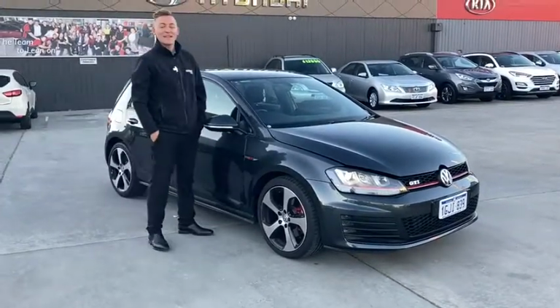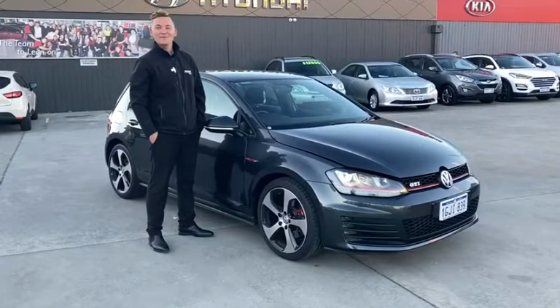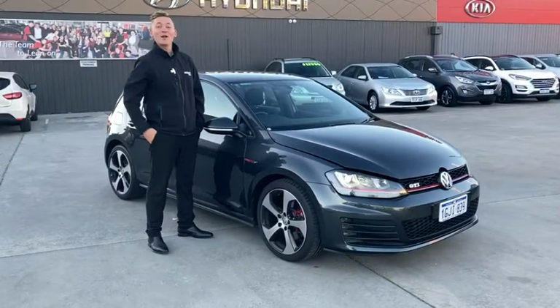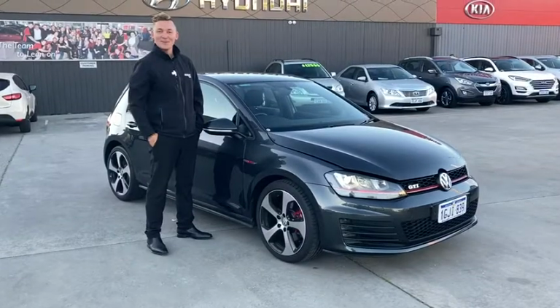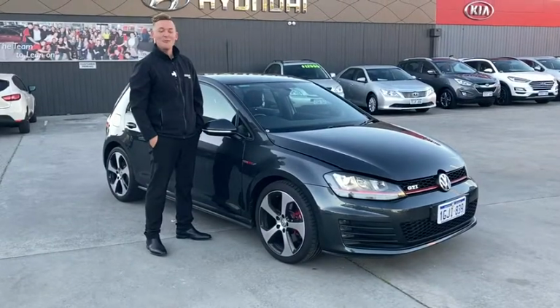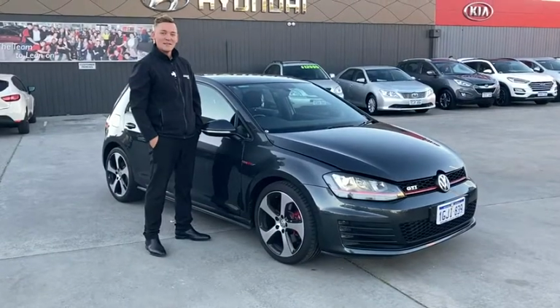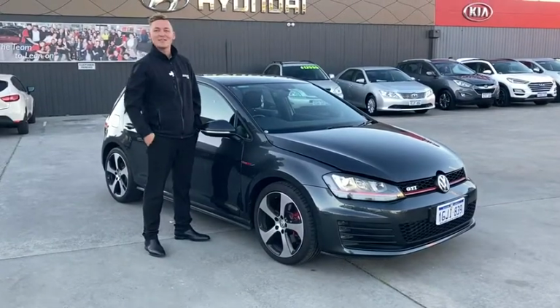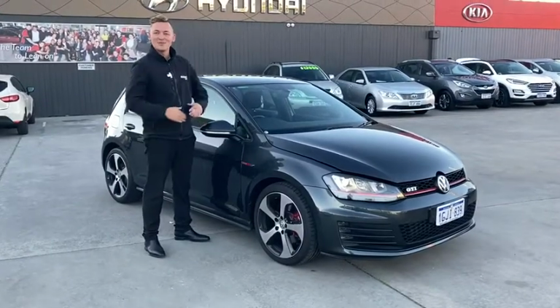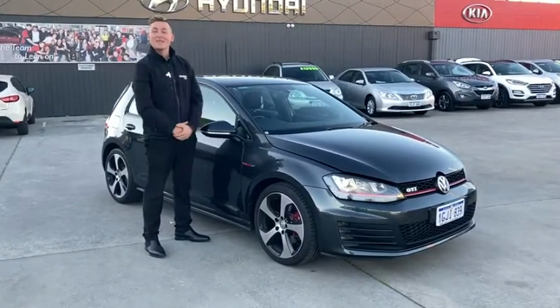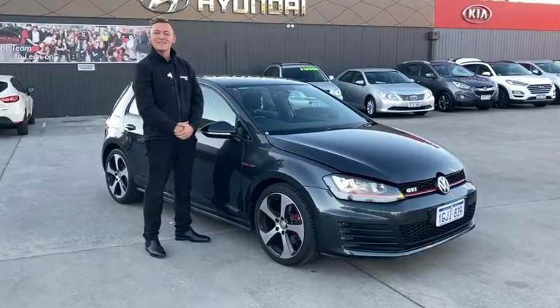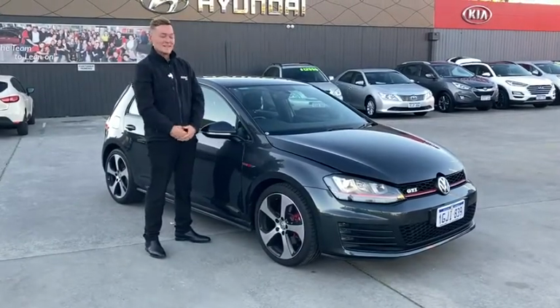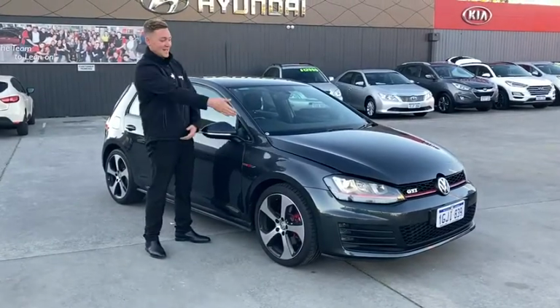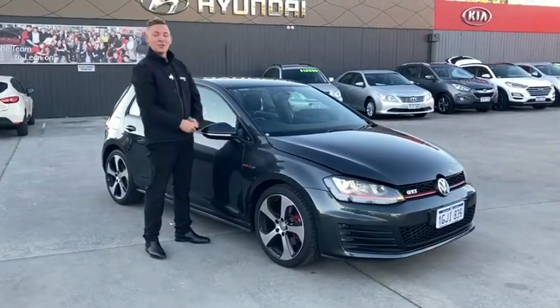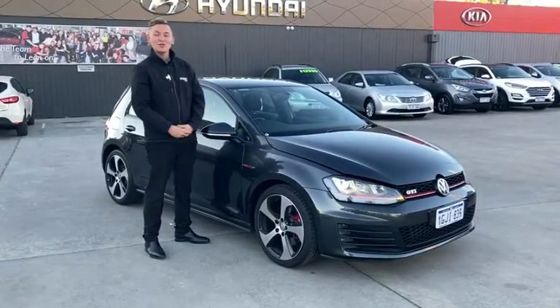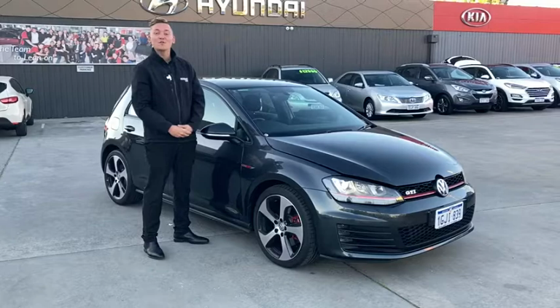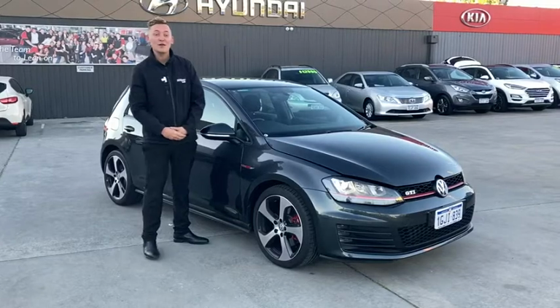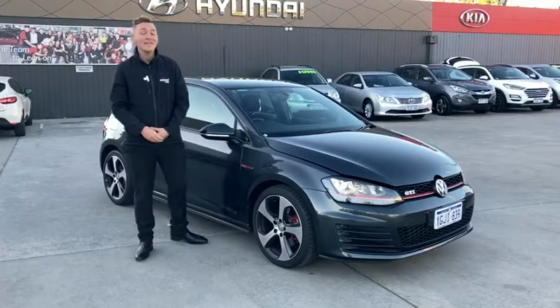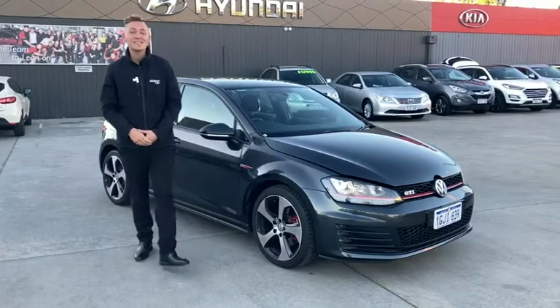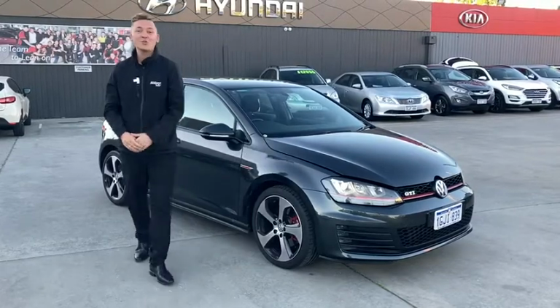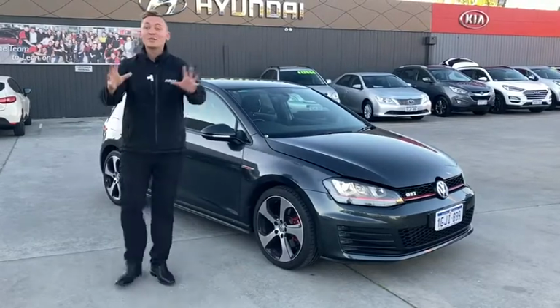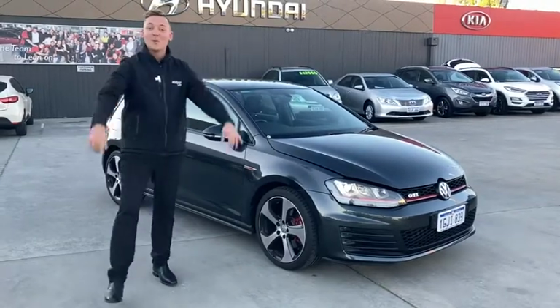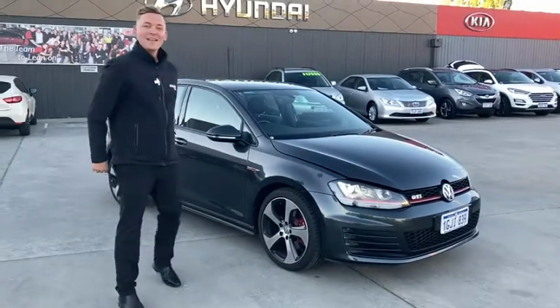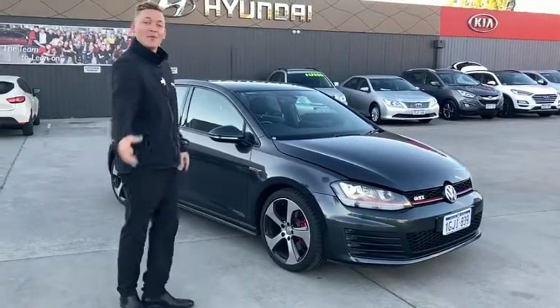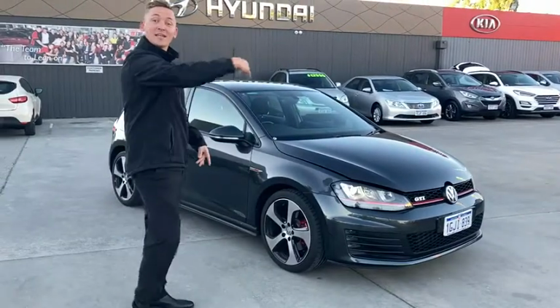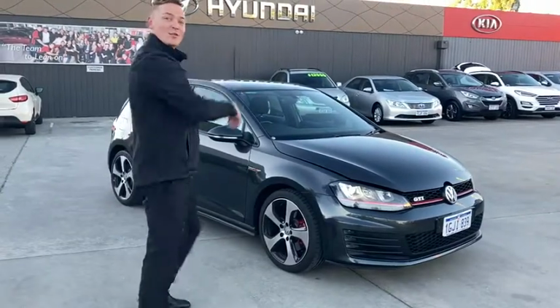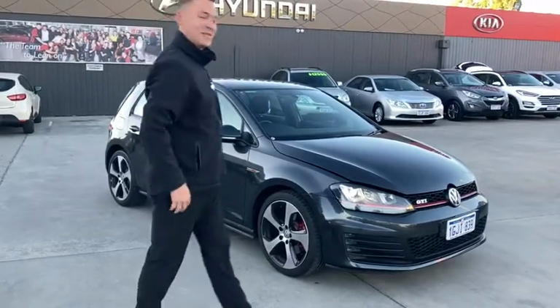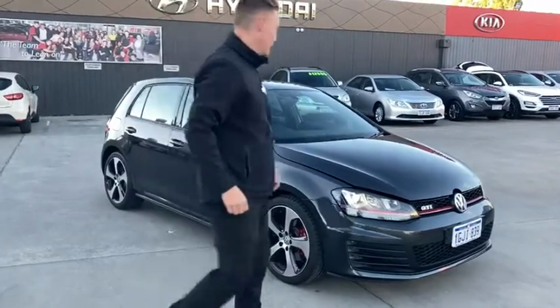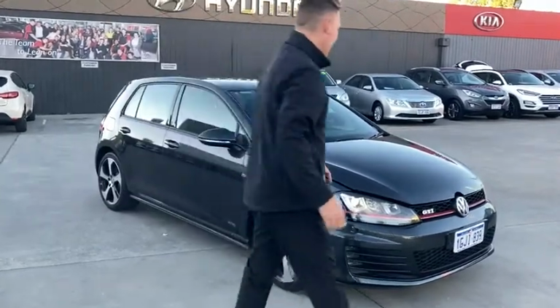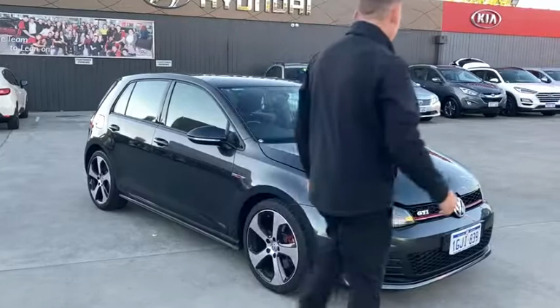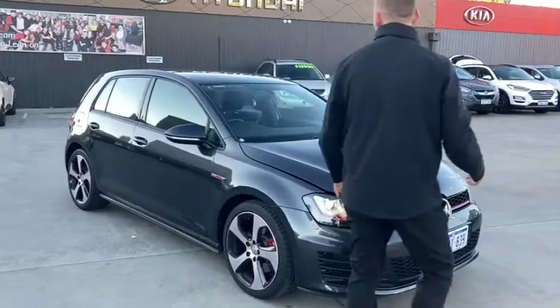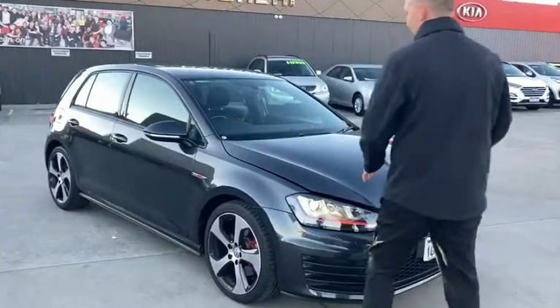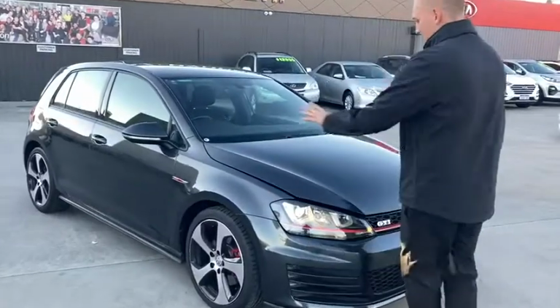G'day, my name's Luke. I'm one of the friendly sales consultants here at Midland City. Today, I'm going to show you the Golf GTI 2017 2-litre turbo. If you want to take a closer look with myself, I'm just going to run you through a bit of the car.